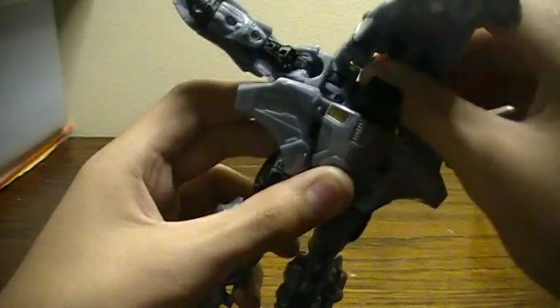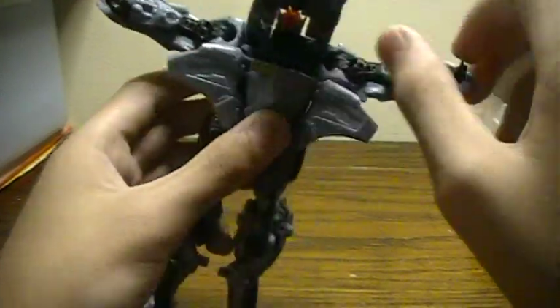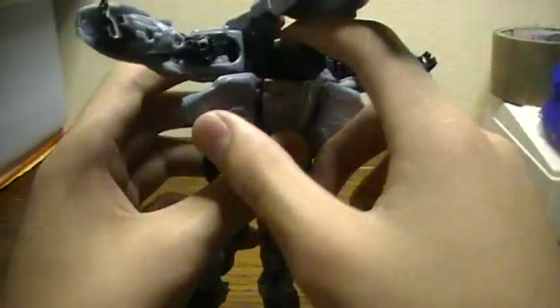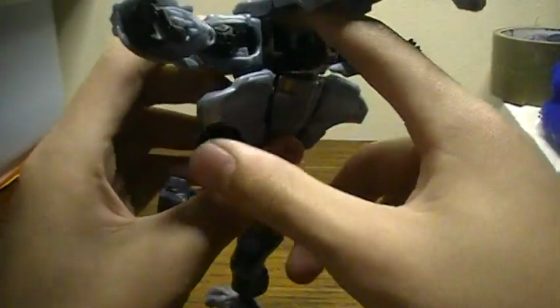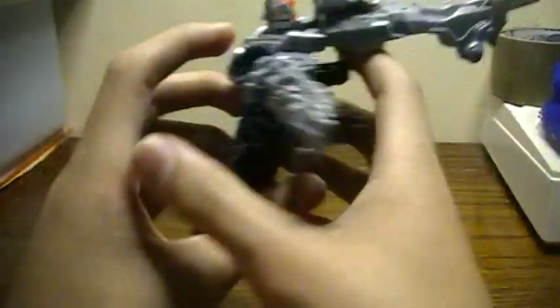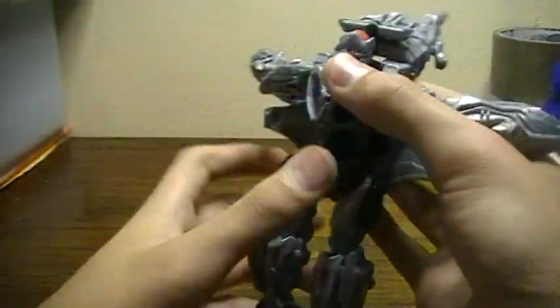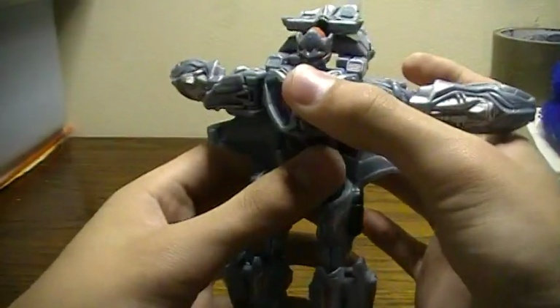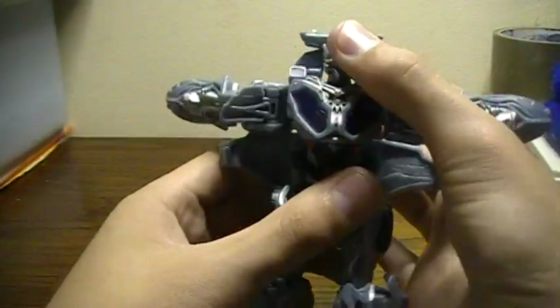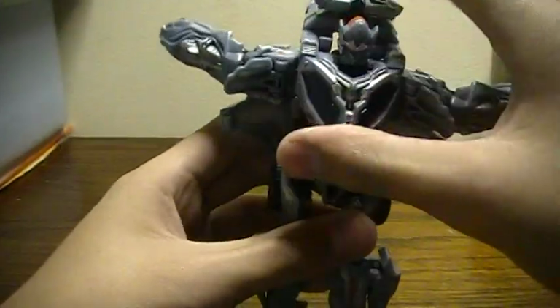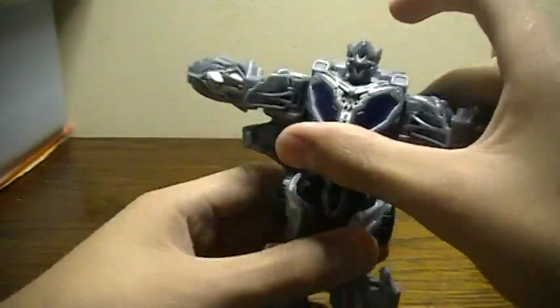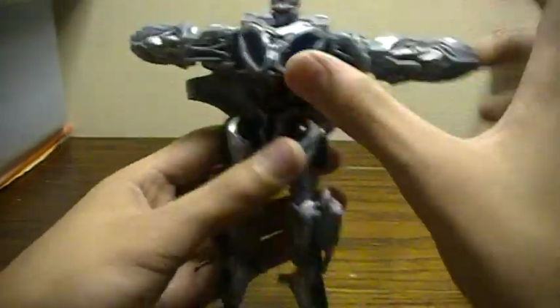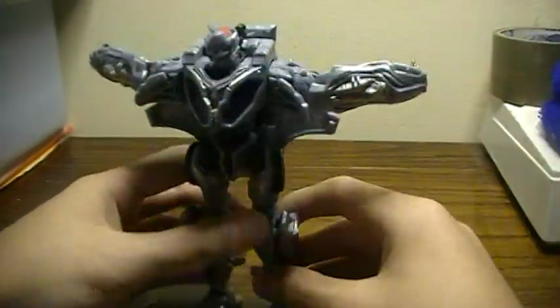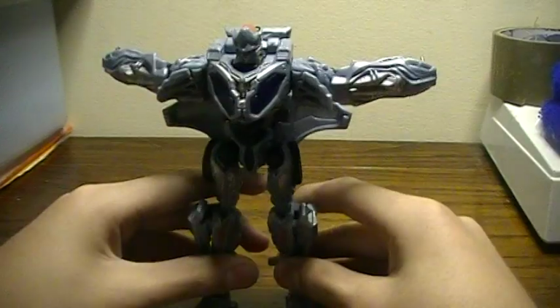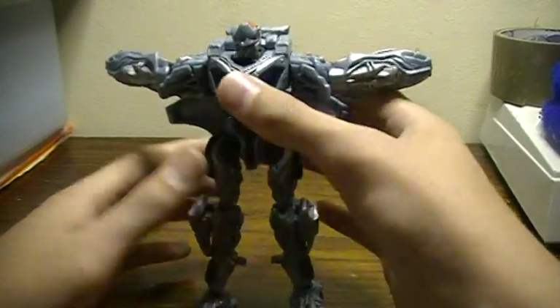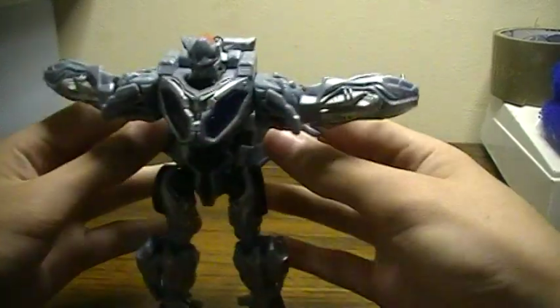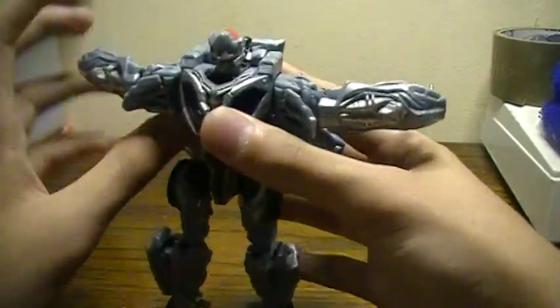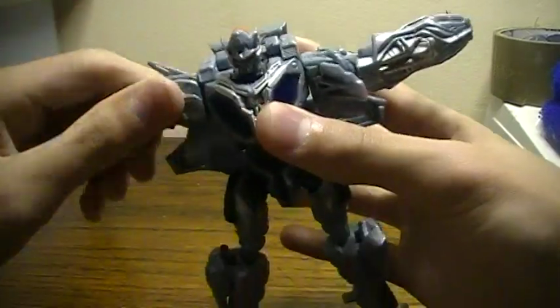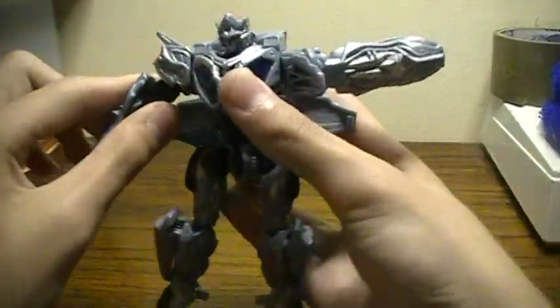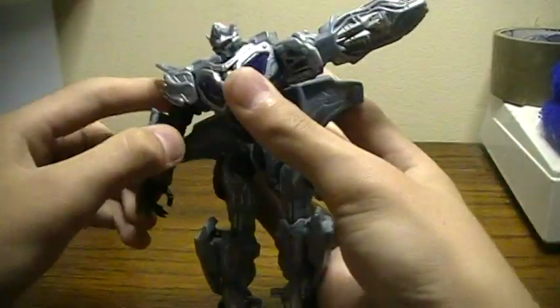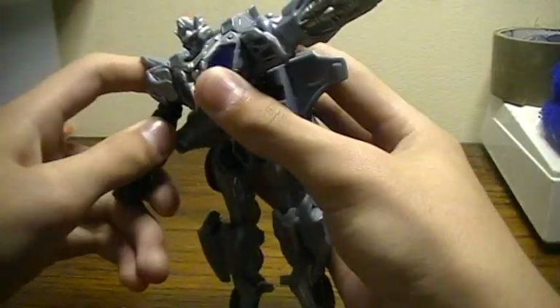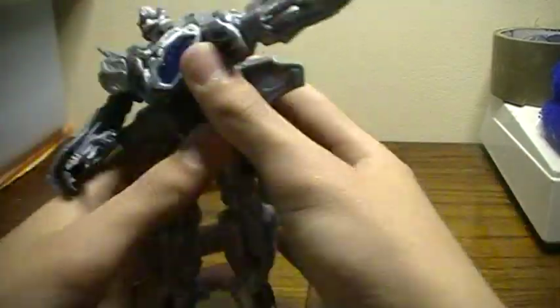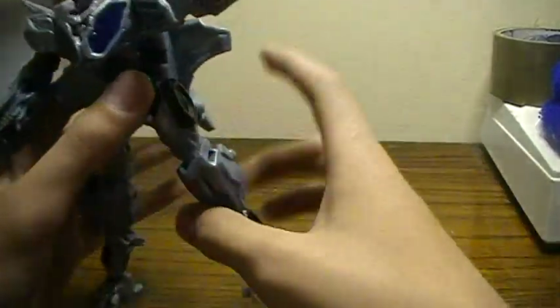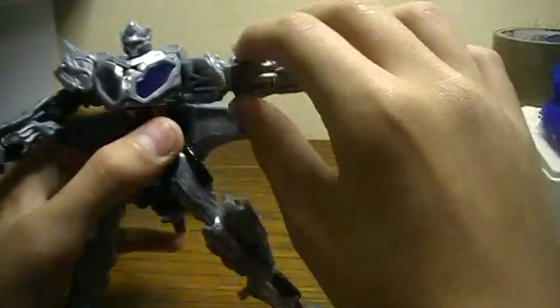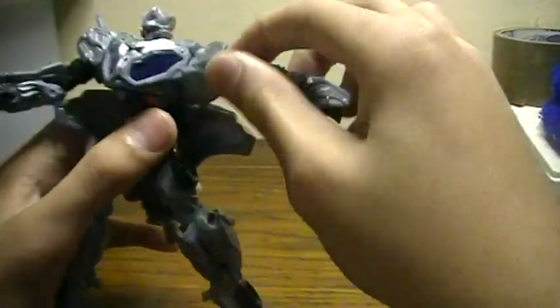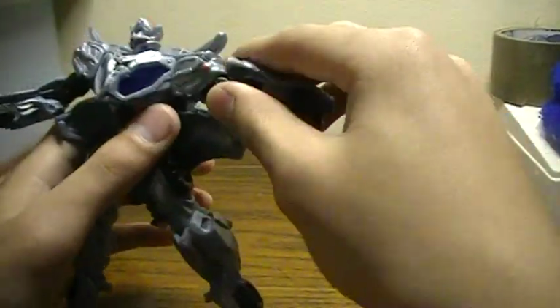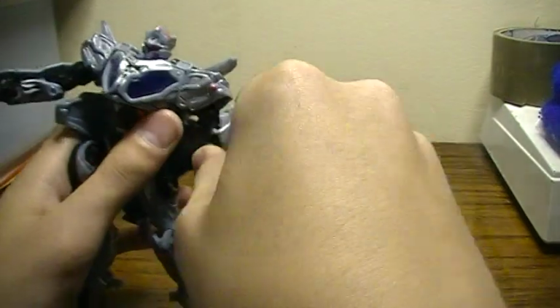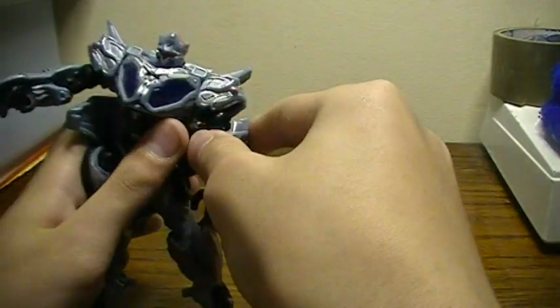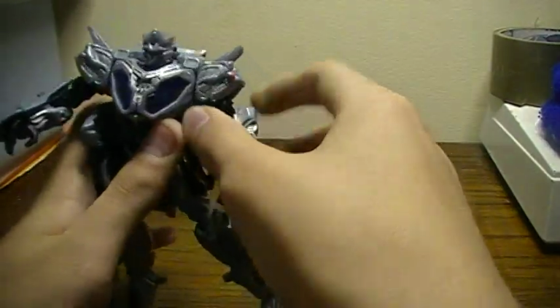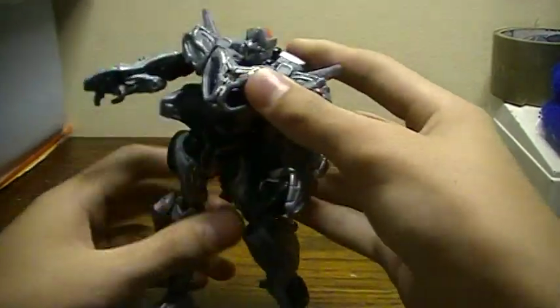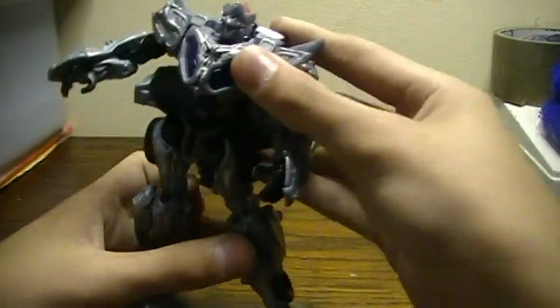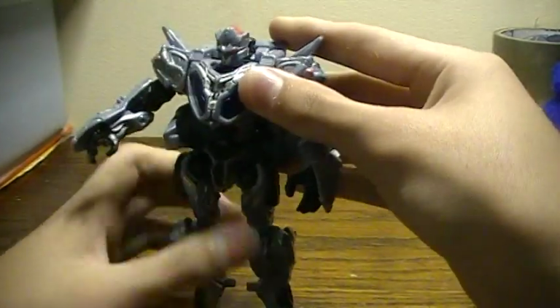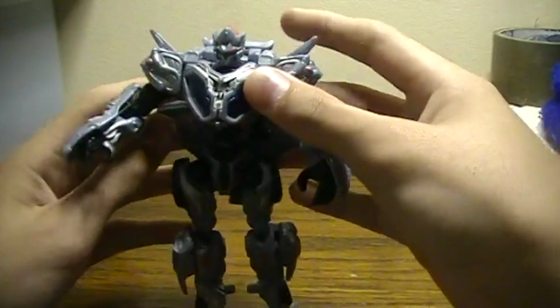It's kind of tricky — pop up his head, fold that thing over there, pull it down like that, and then try to situate his arms here.